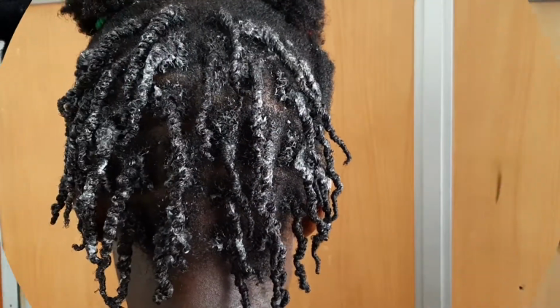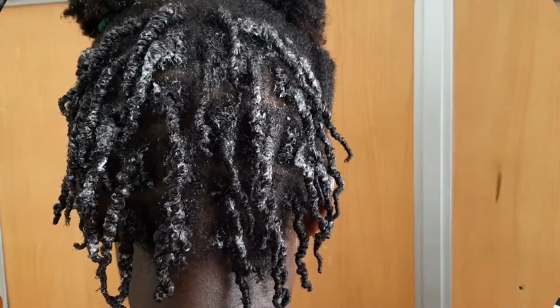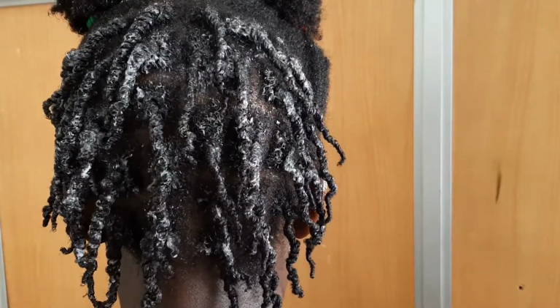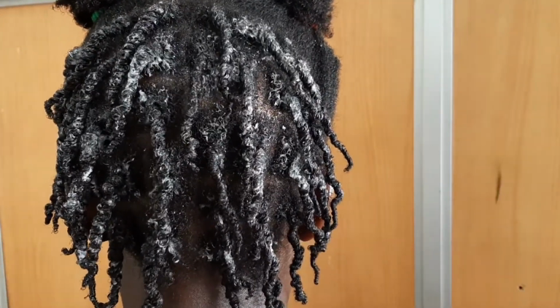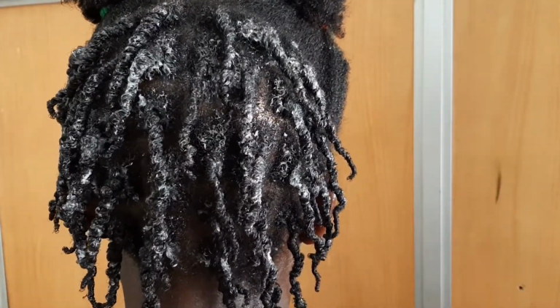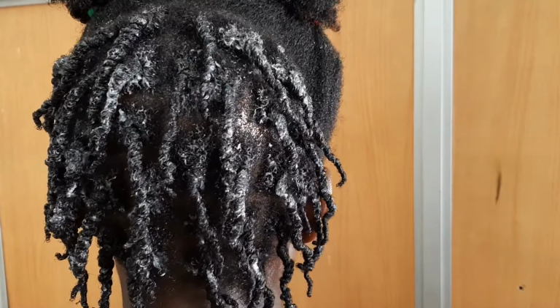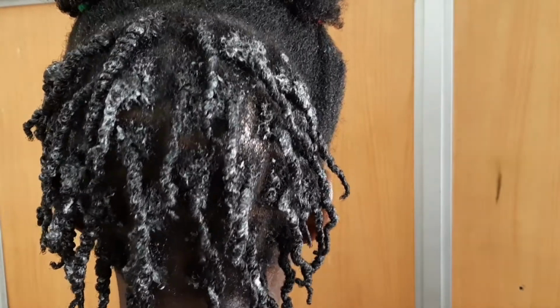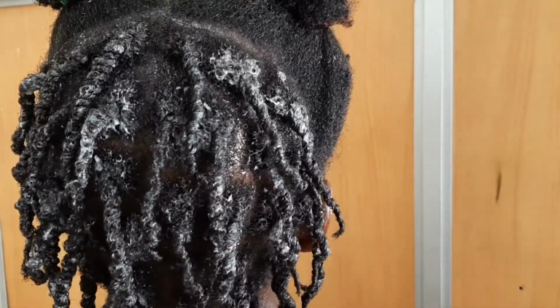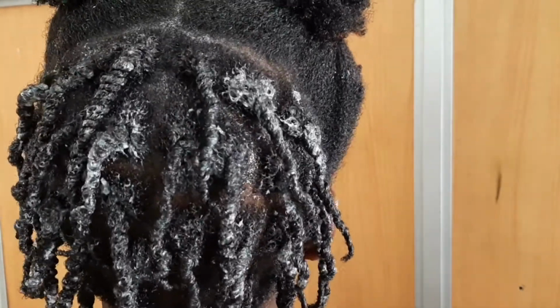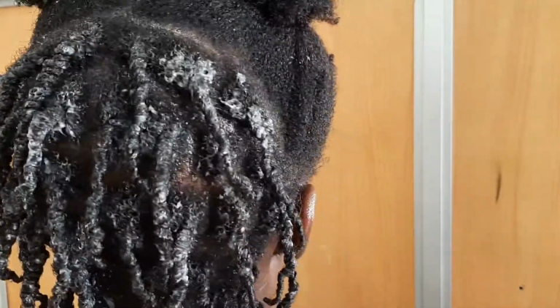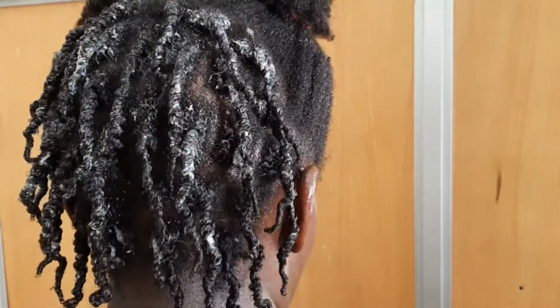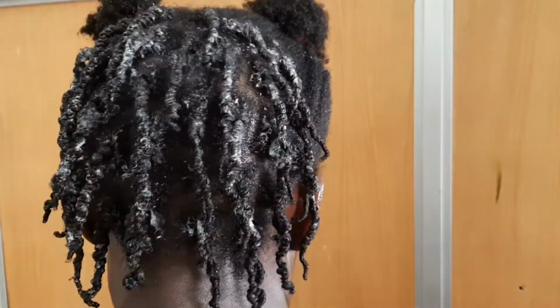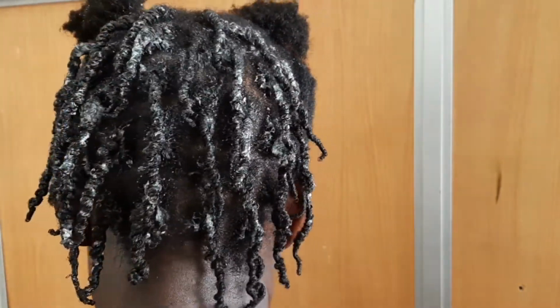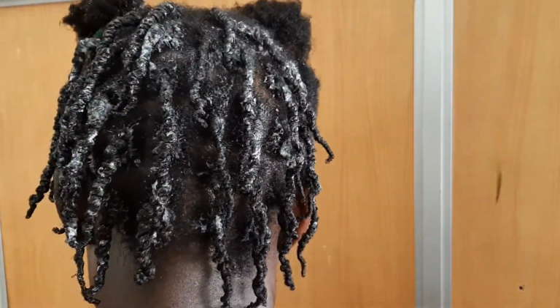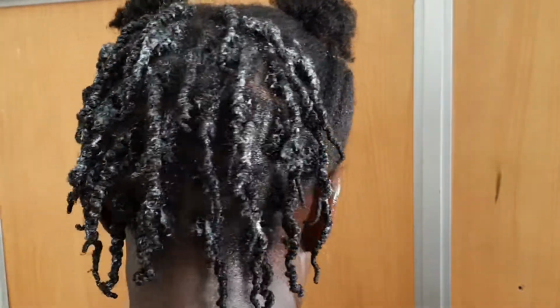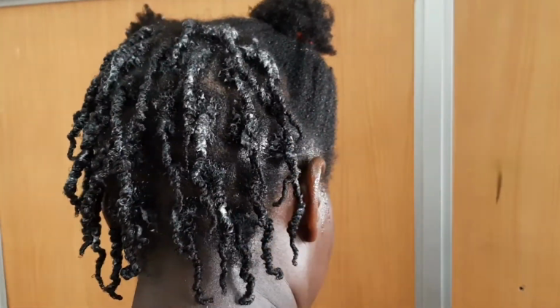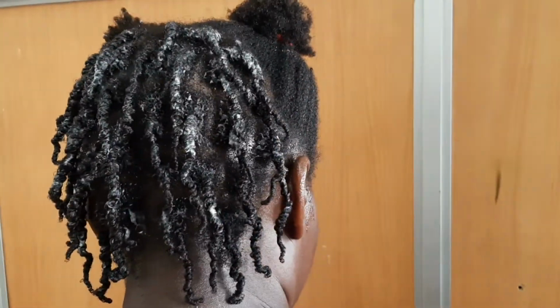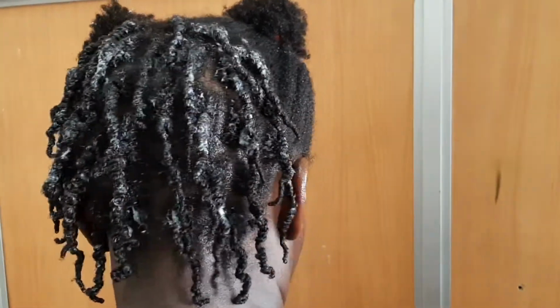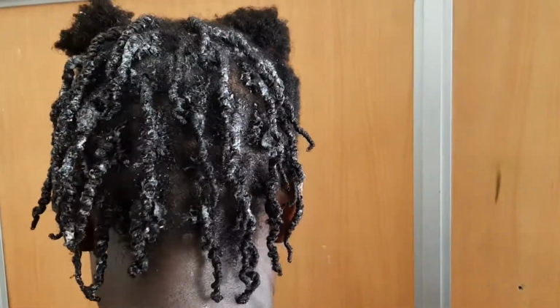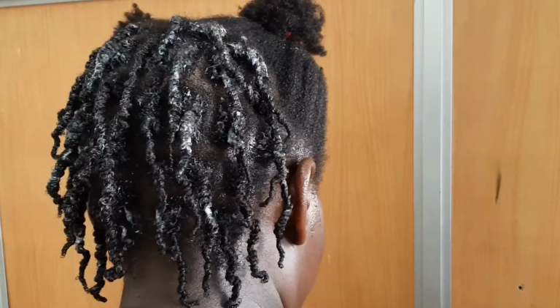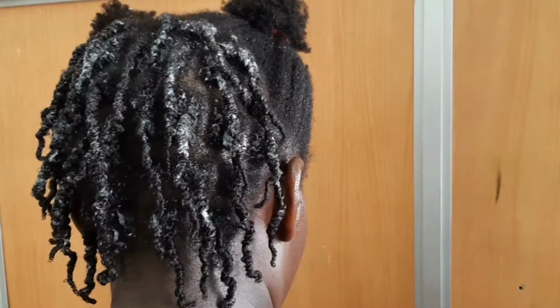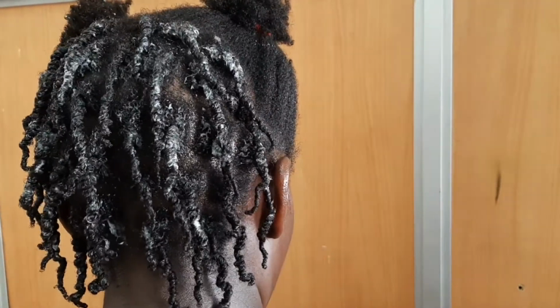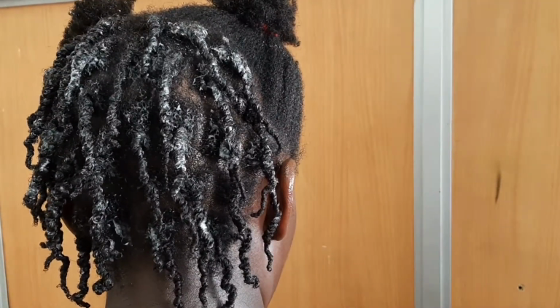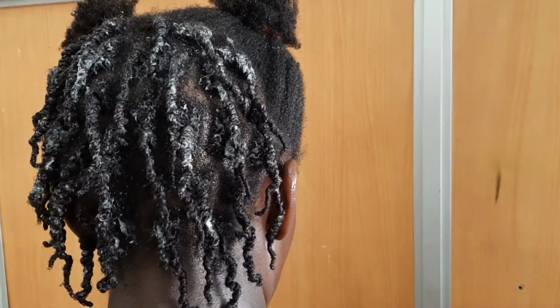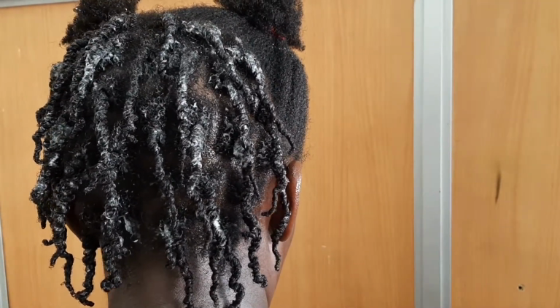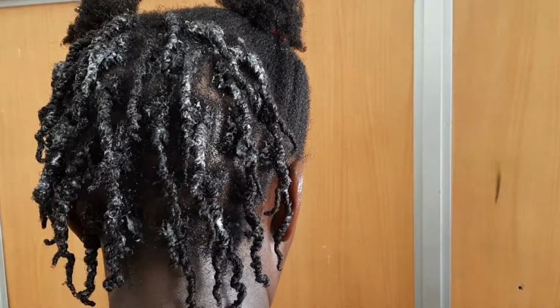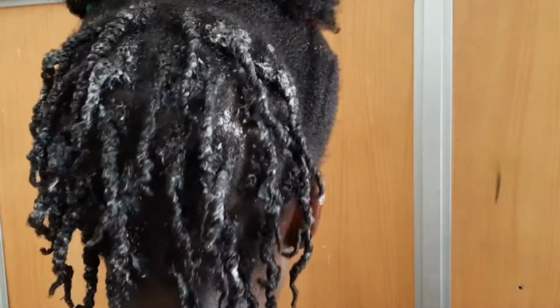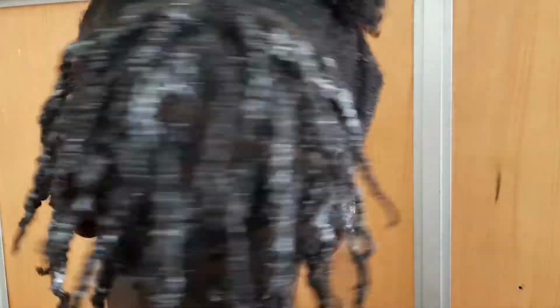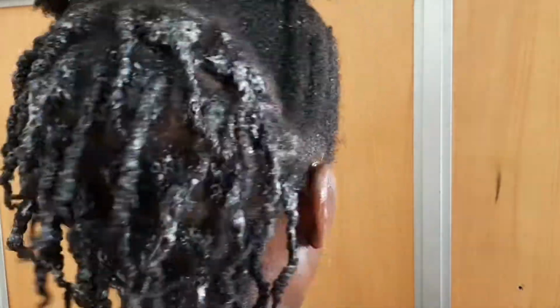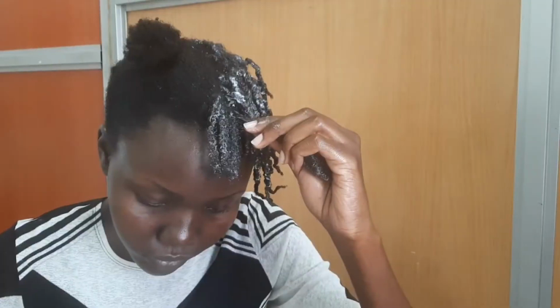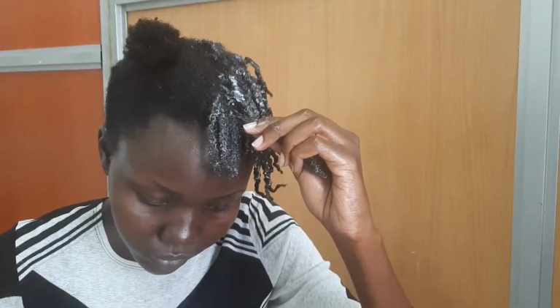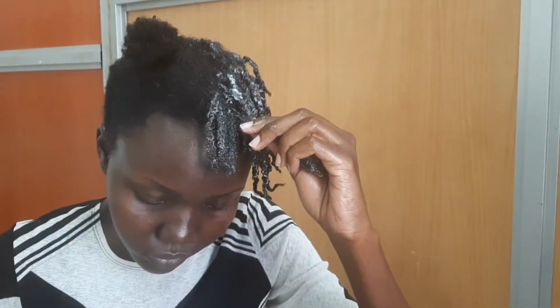I'm finally done with the back. My arms! This is like some serious workout, but the back is done — let's get to the front.